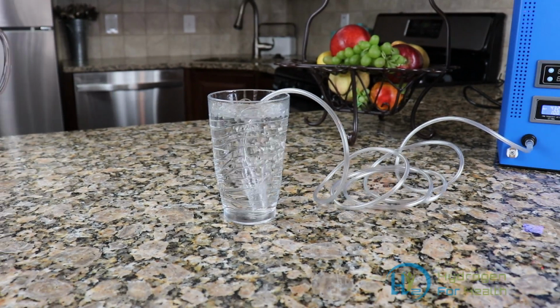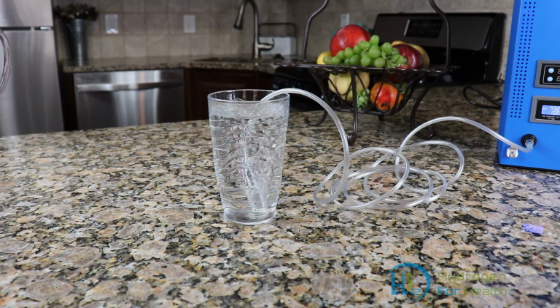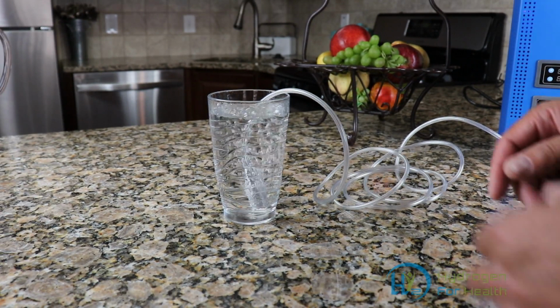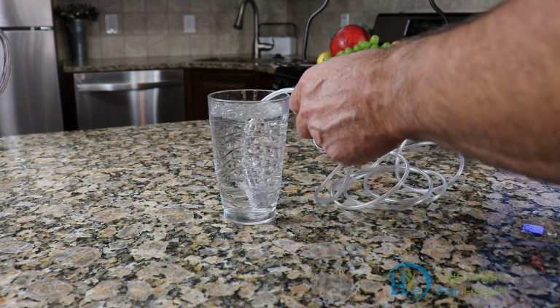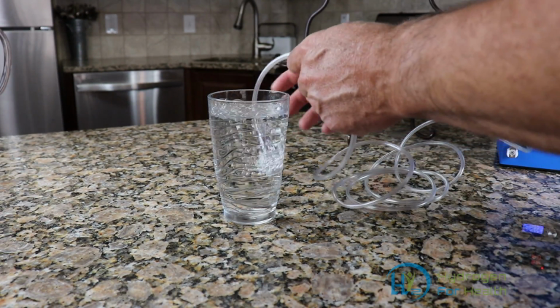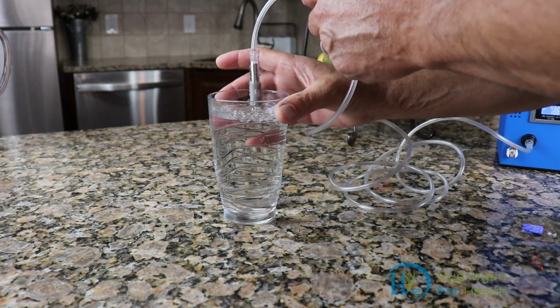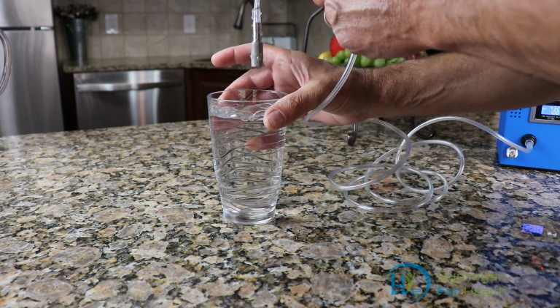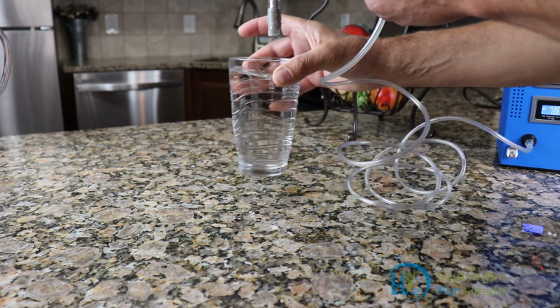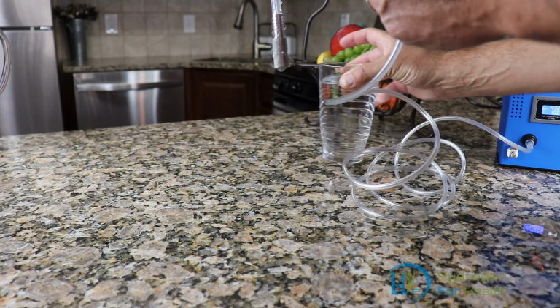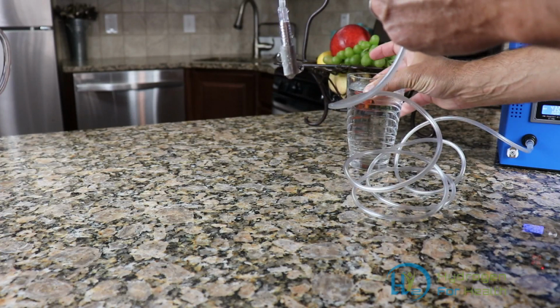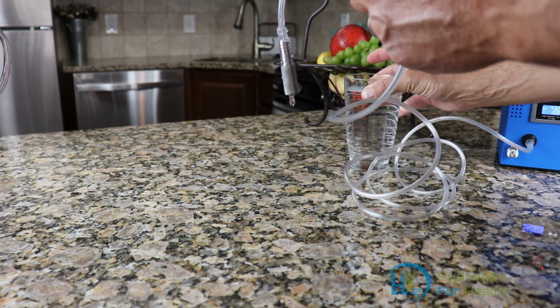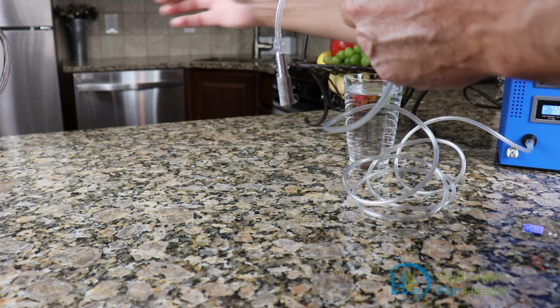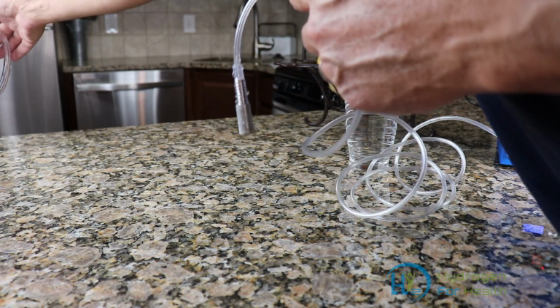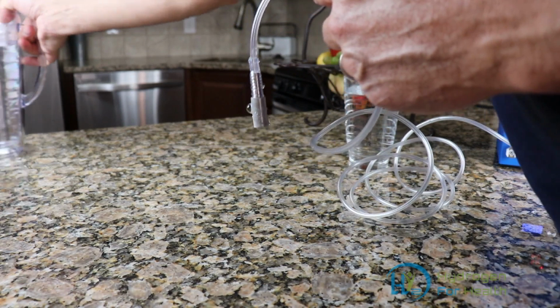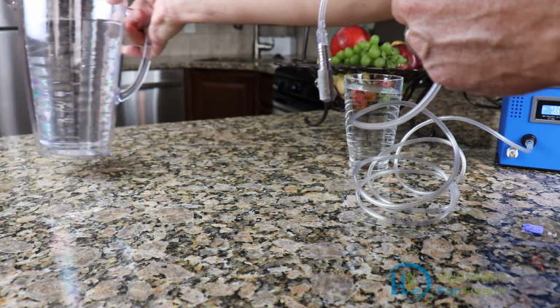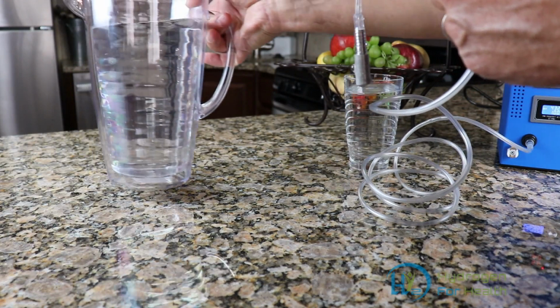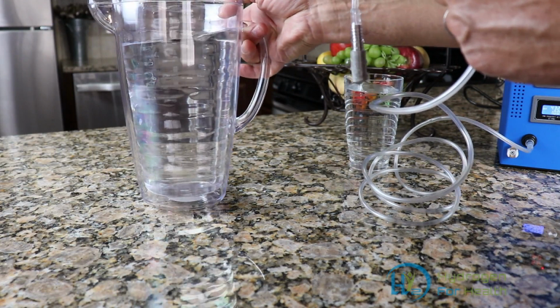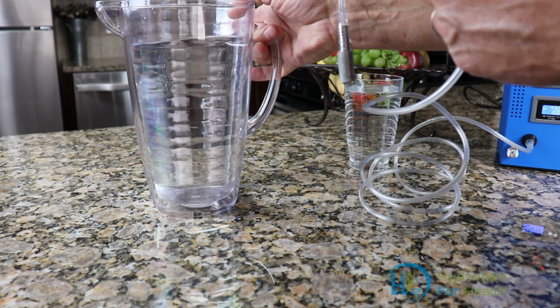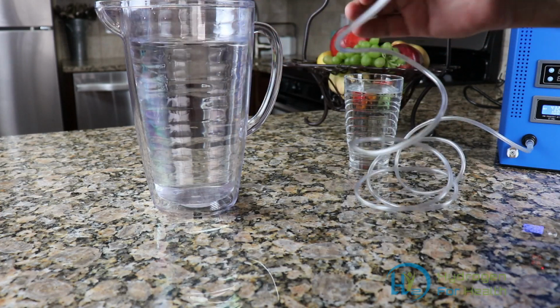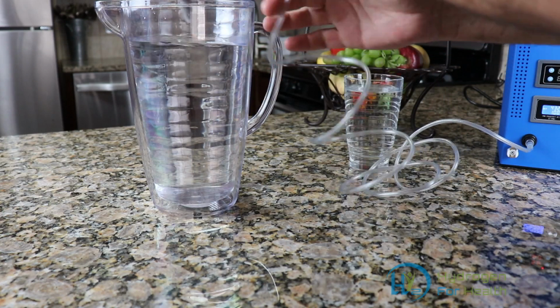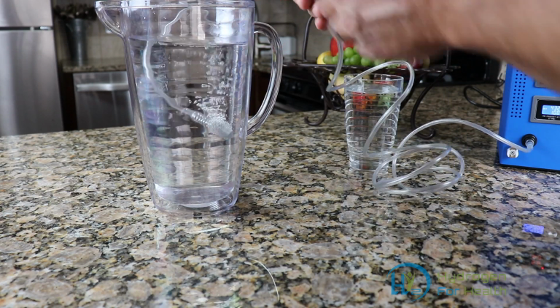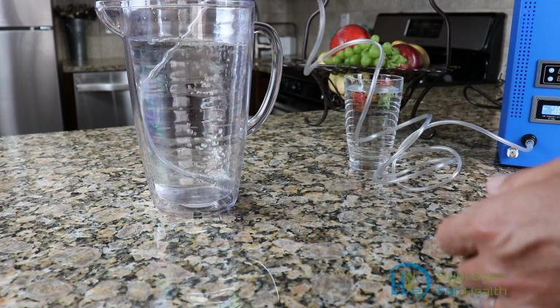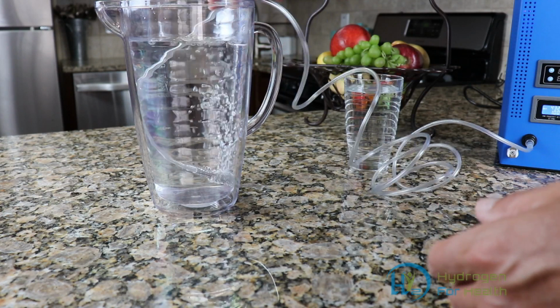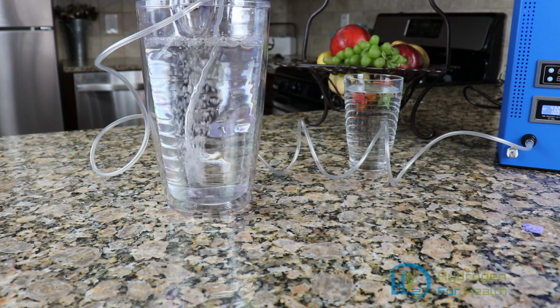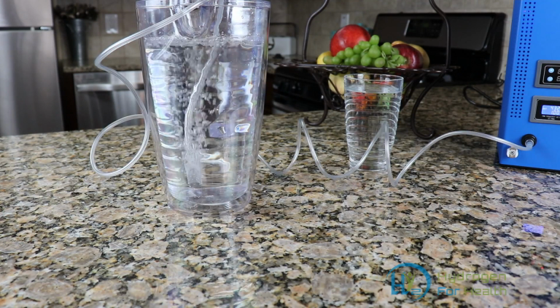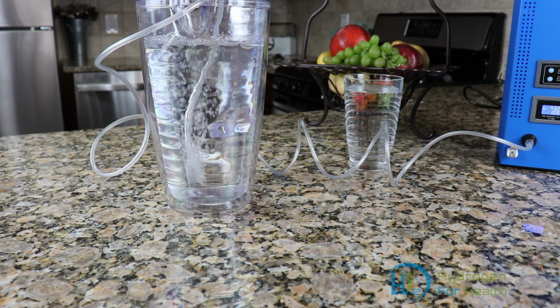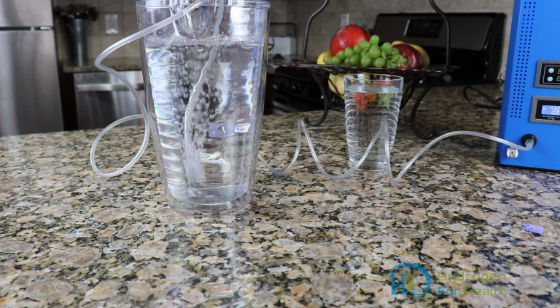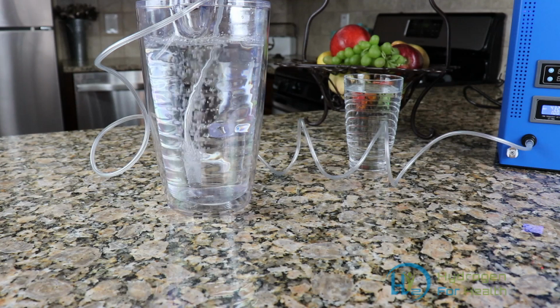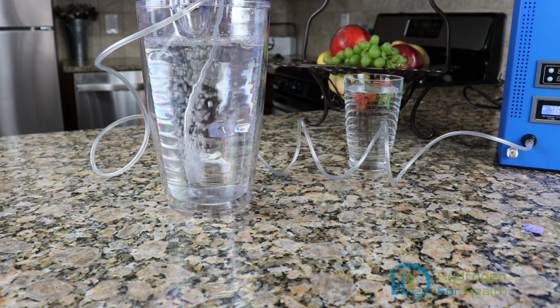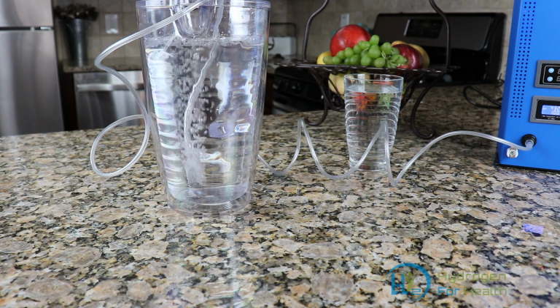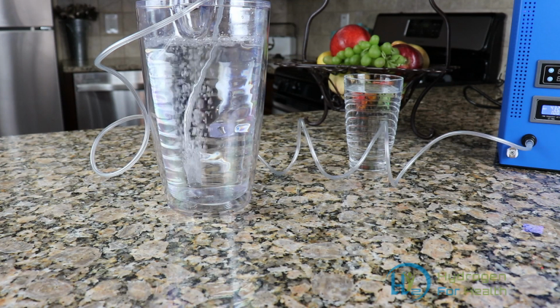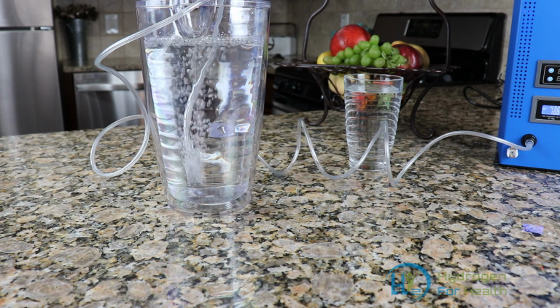You can also charge large quantities of water with this stone, like this pitcher here. Just drop the stone into the water and you'll have hydrogen water within minutes.